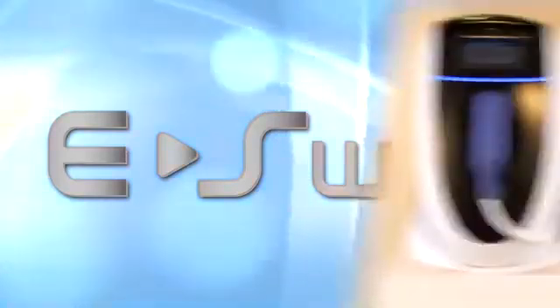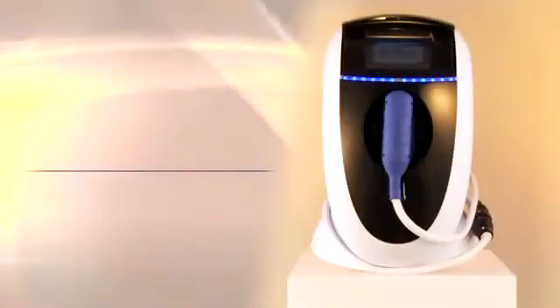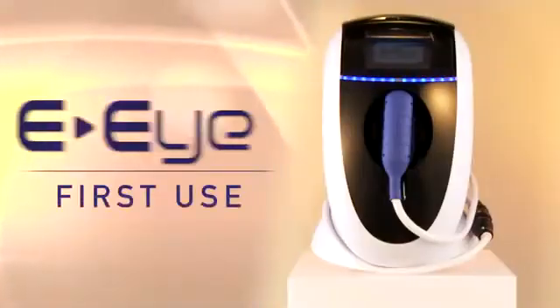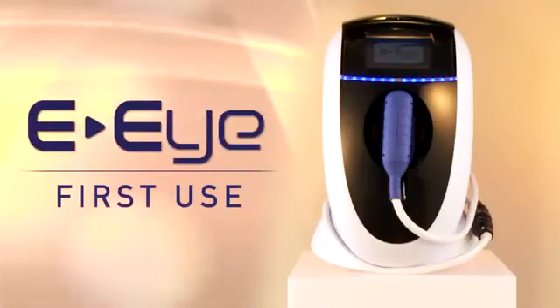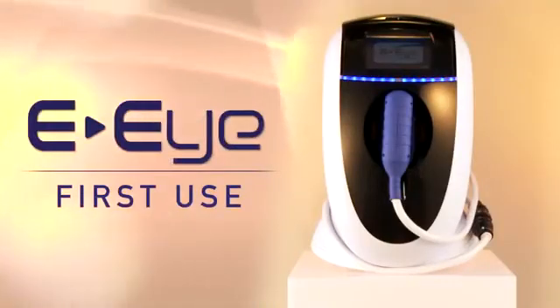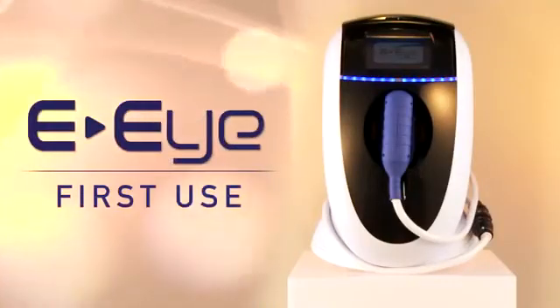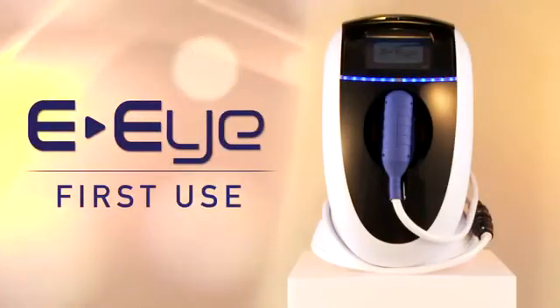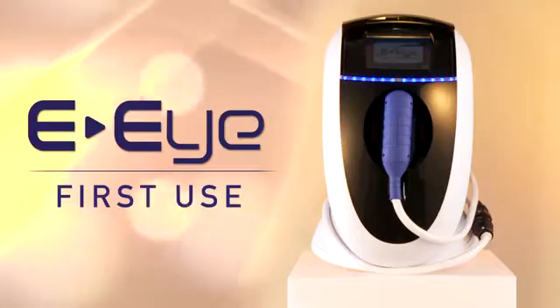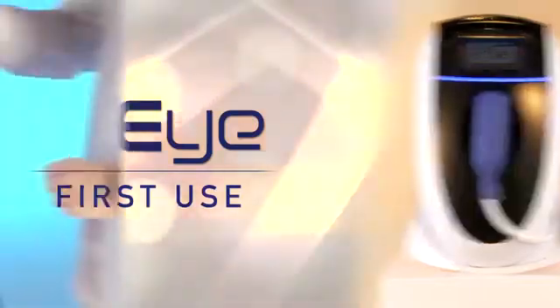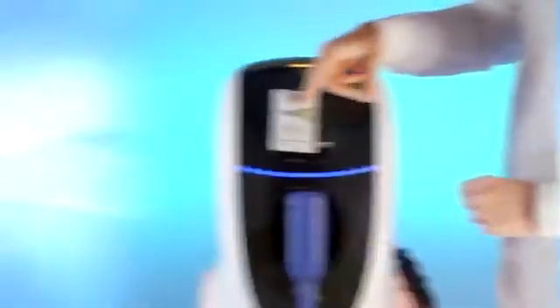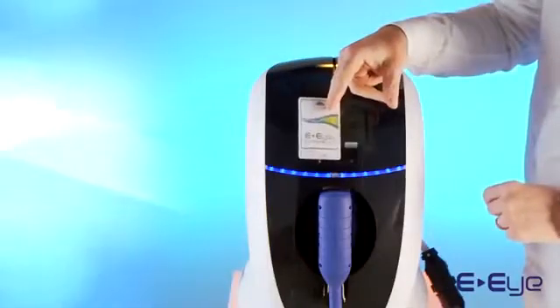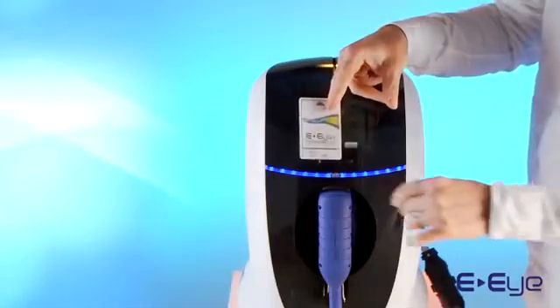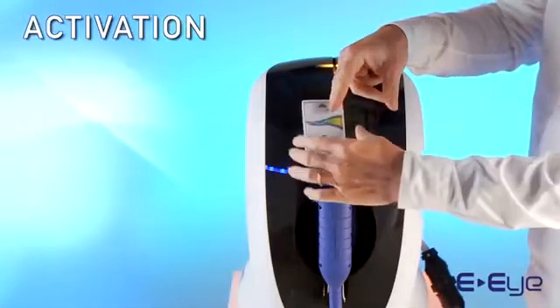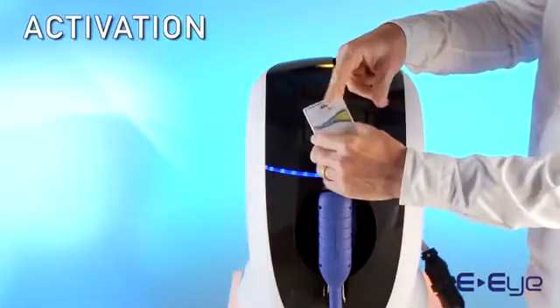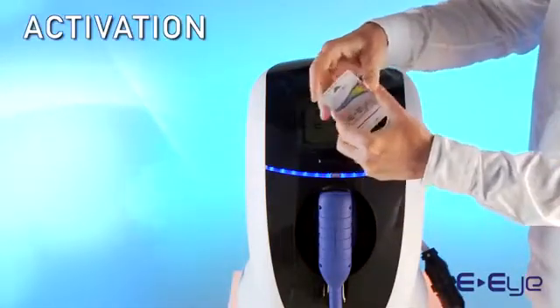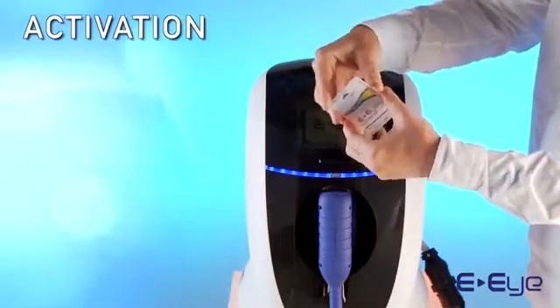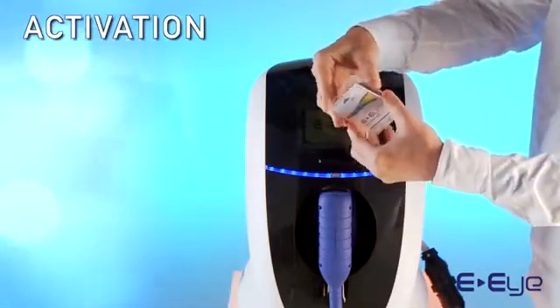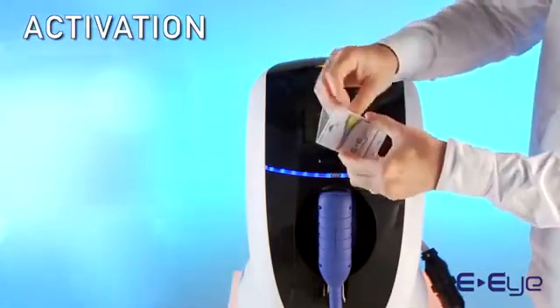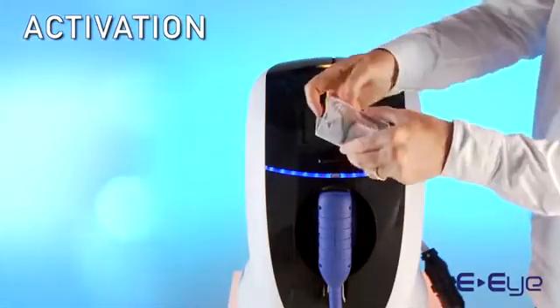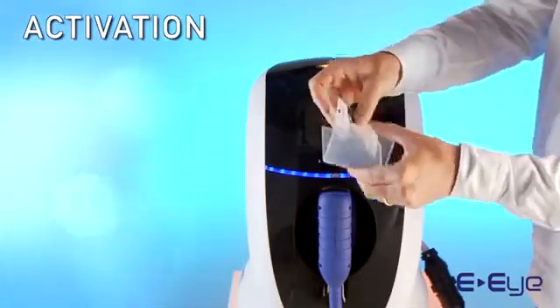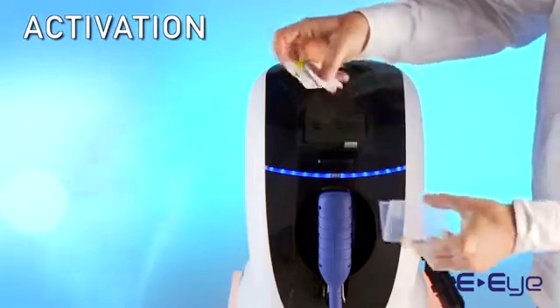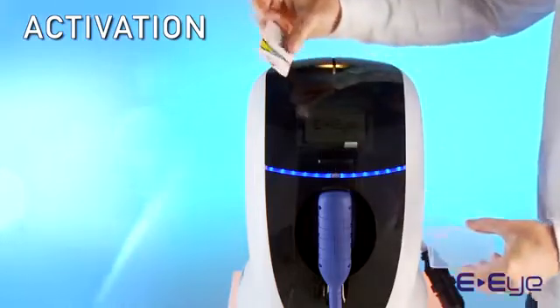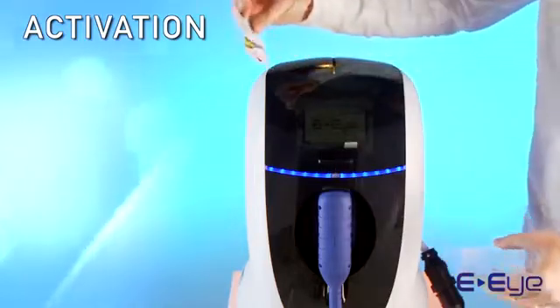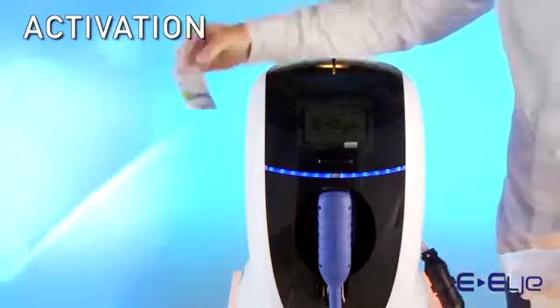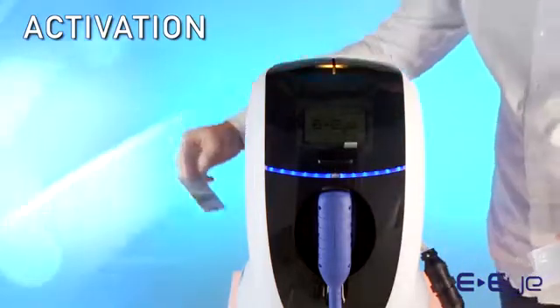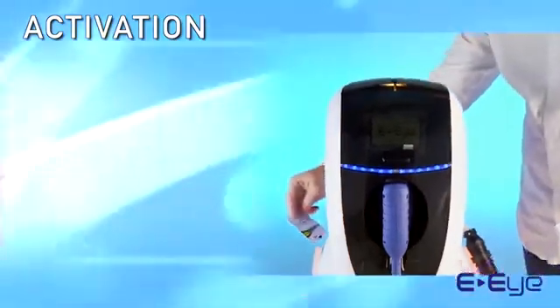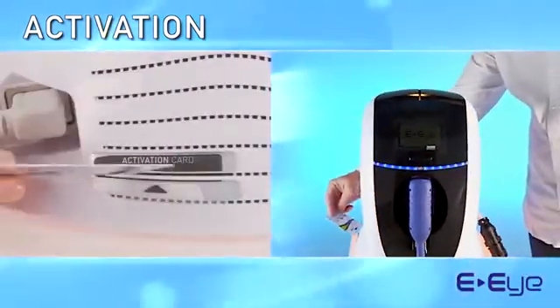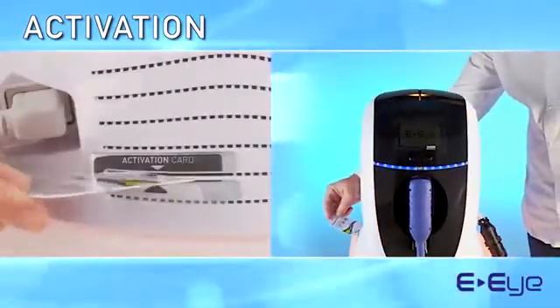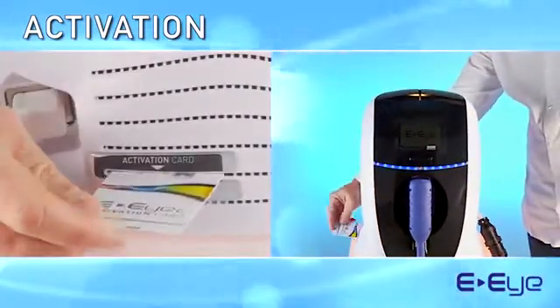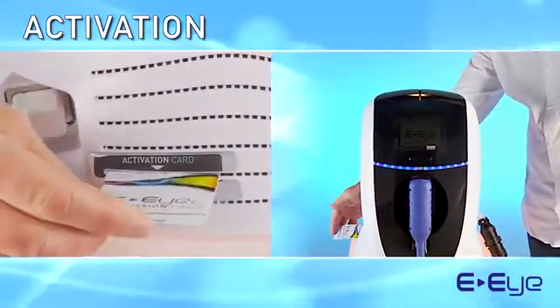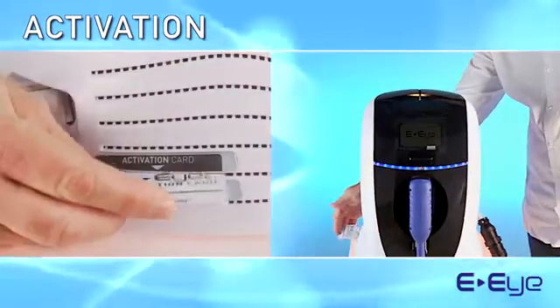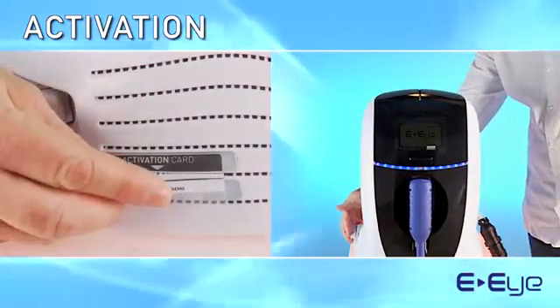Please take the following steps before using your EI. Insert the activation card supplied with your device. This card is specific to the cartridge with which it has been ordered.